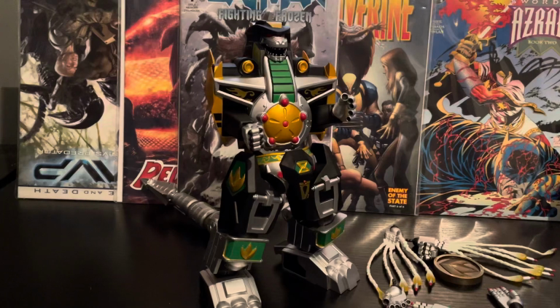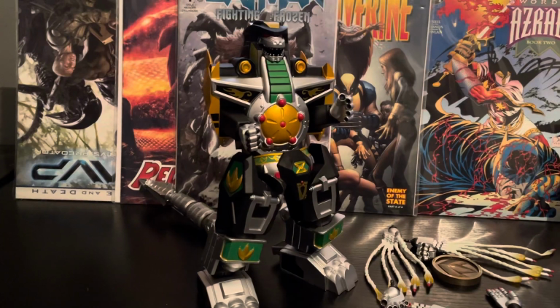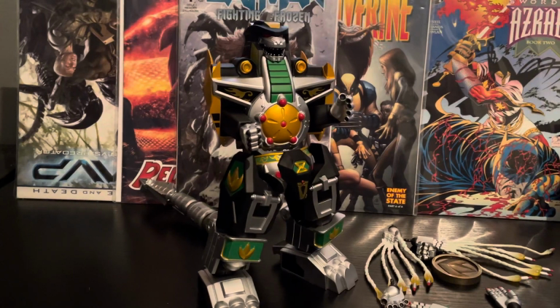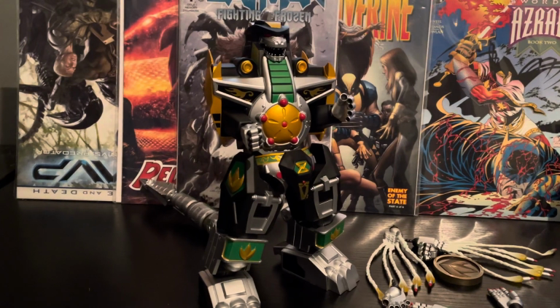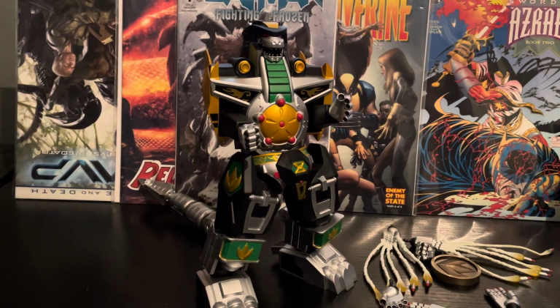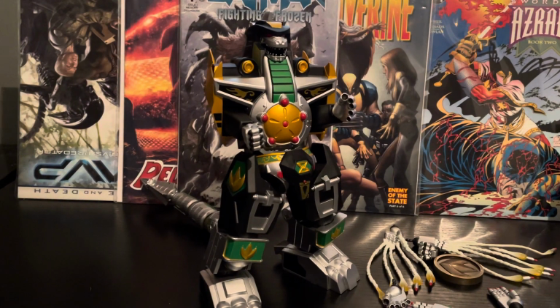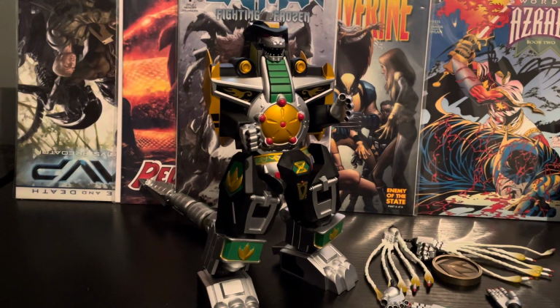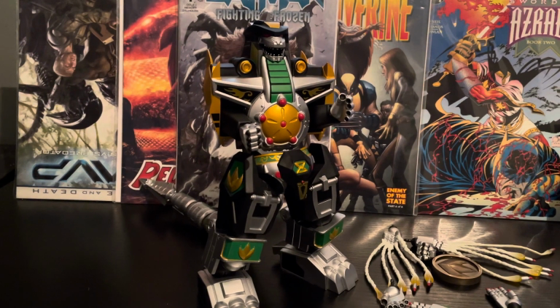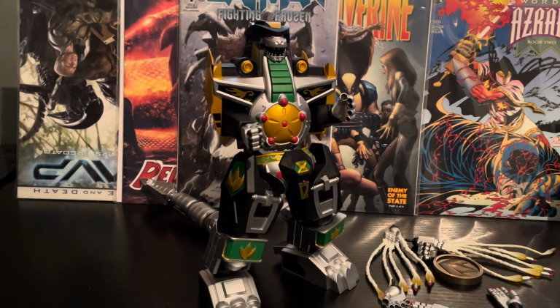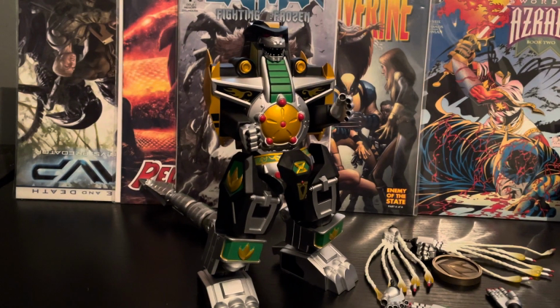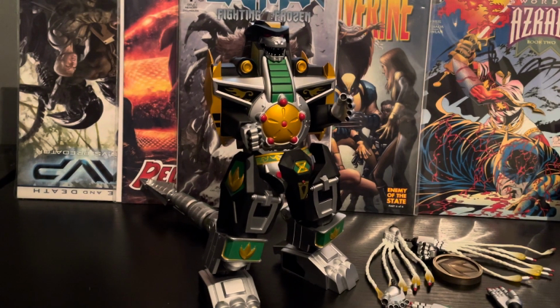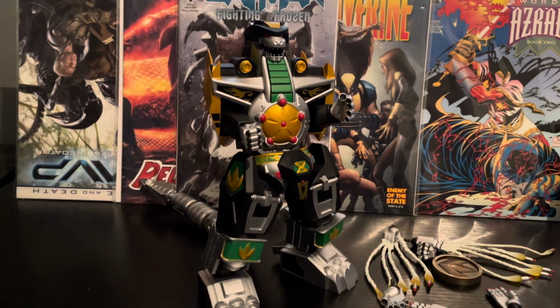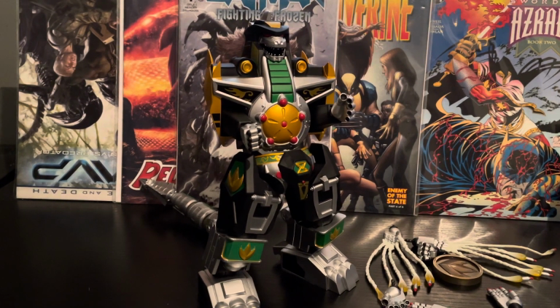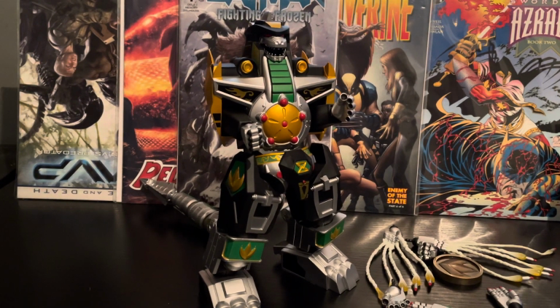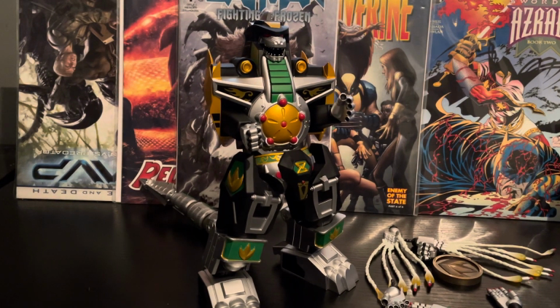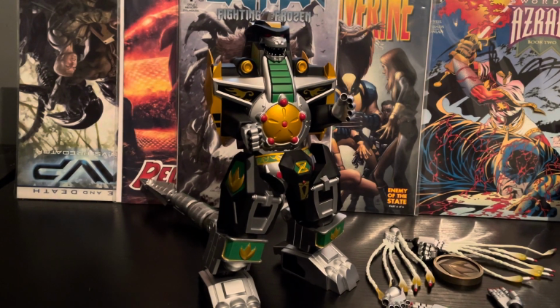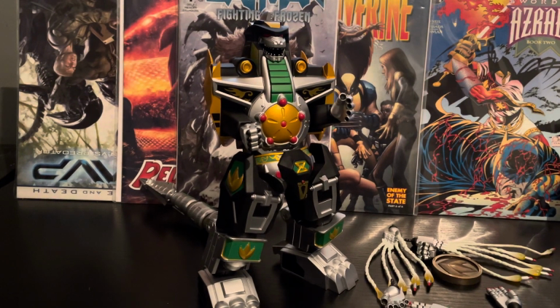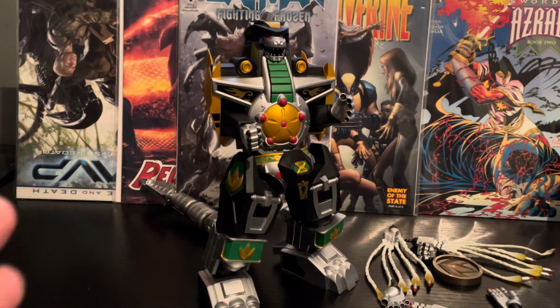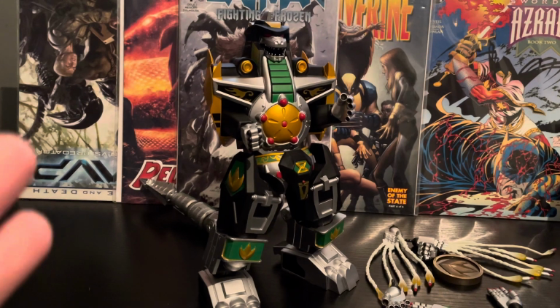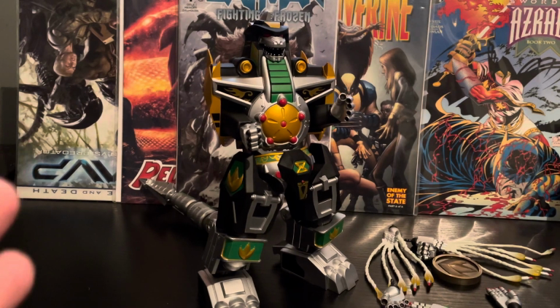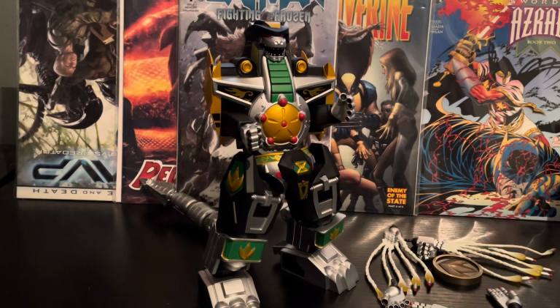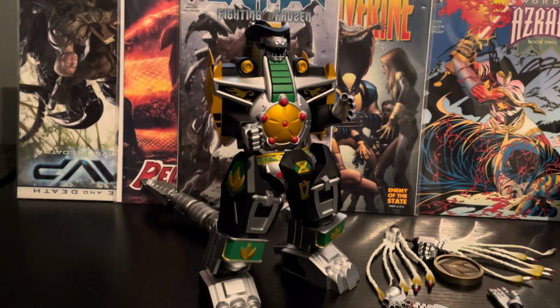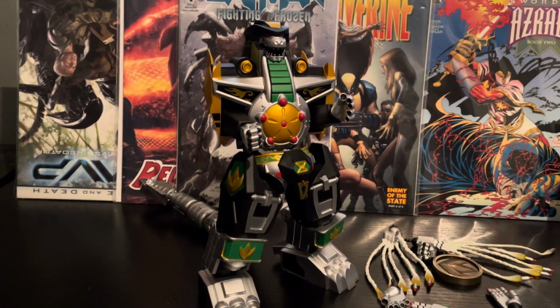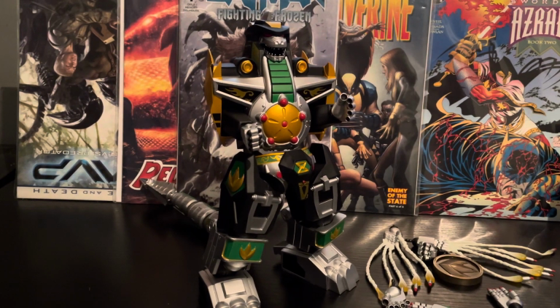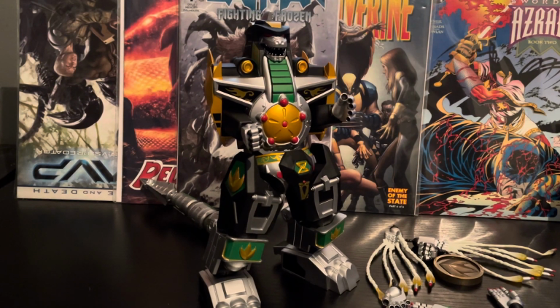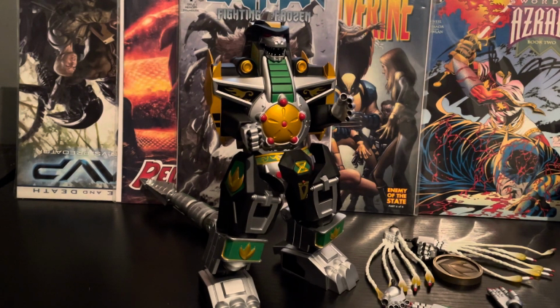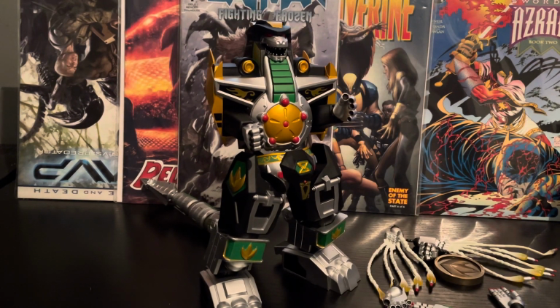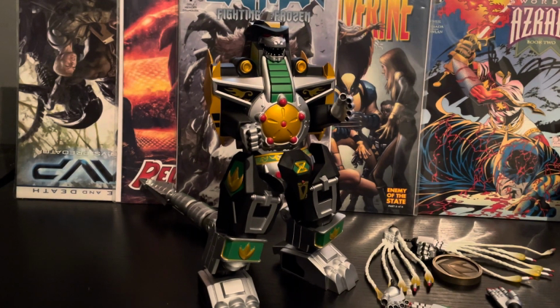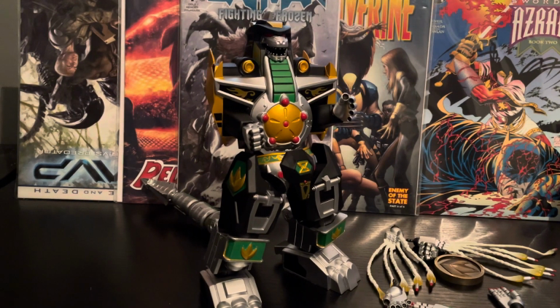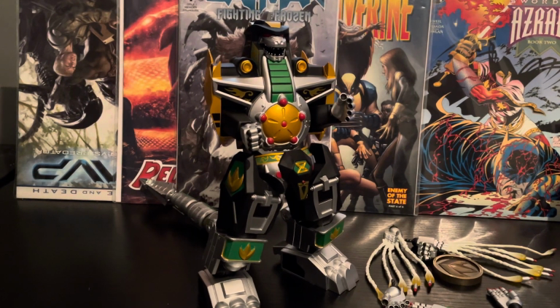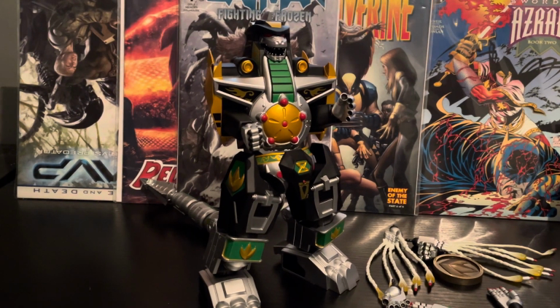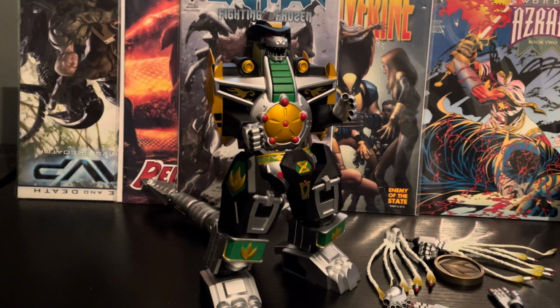Hi guys, Dragon Studios back with yet another figure review. Today we have Super 7's Ultimate Power Rangers Dragonzord.